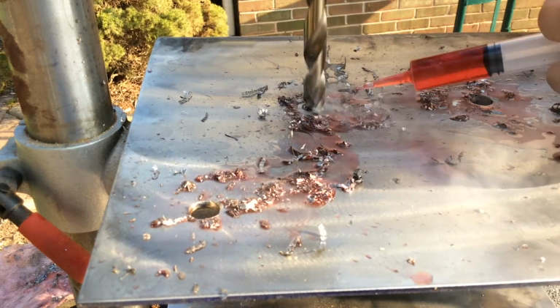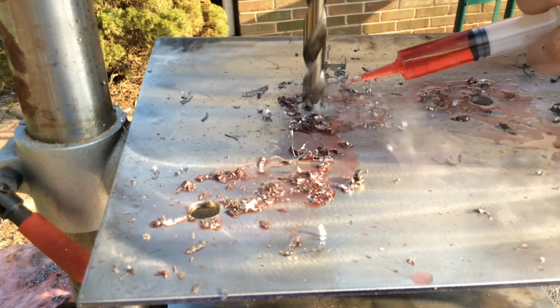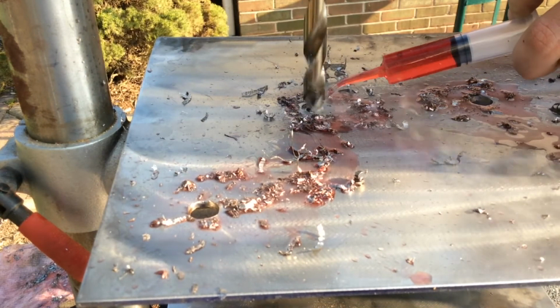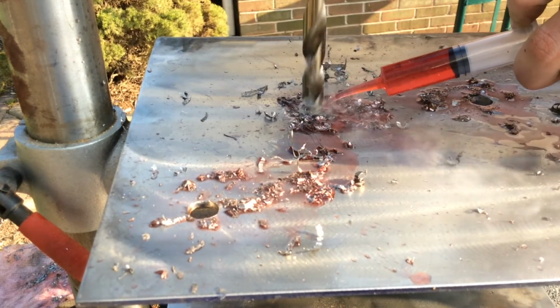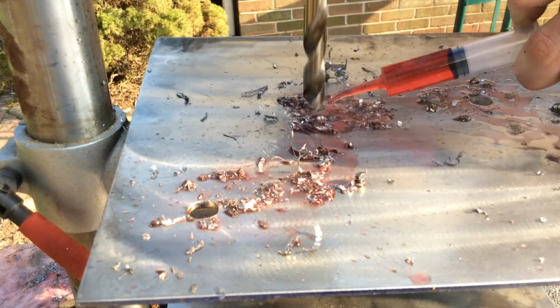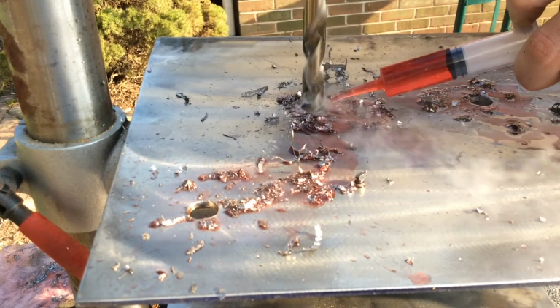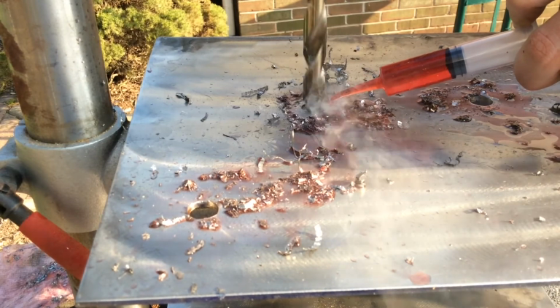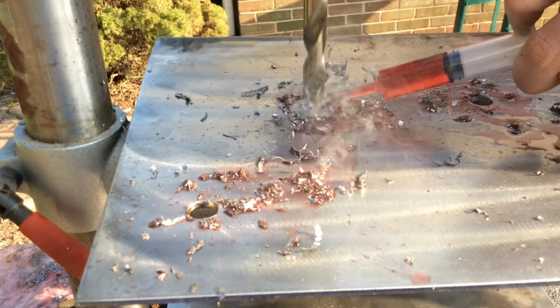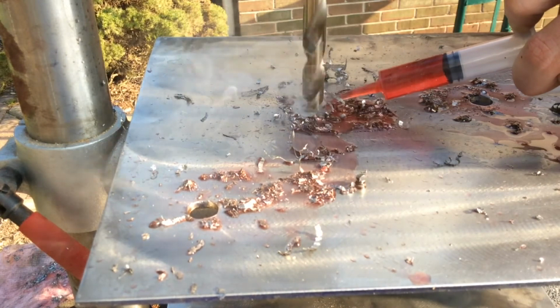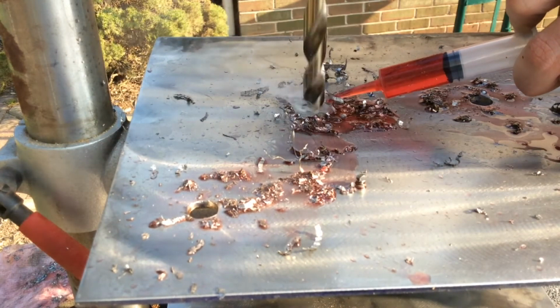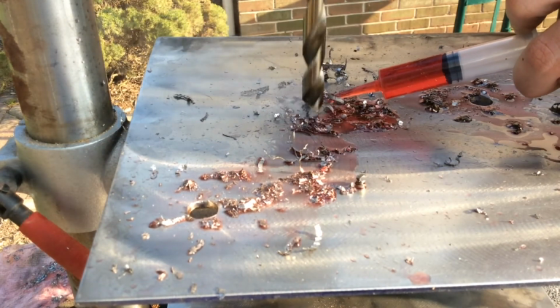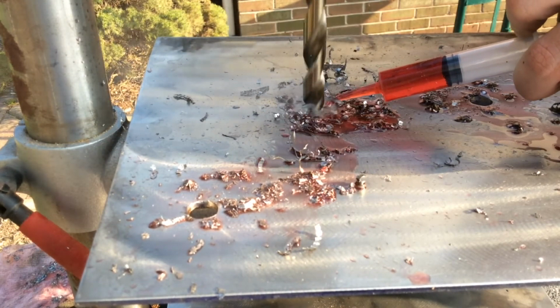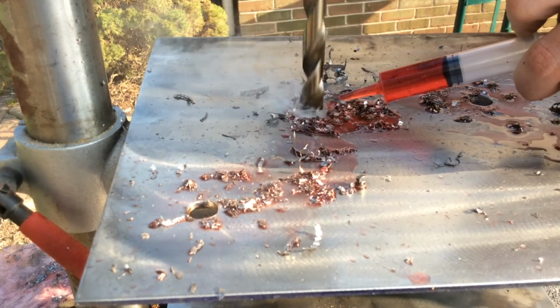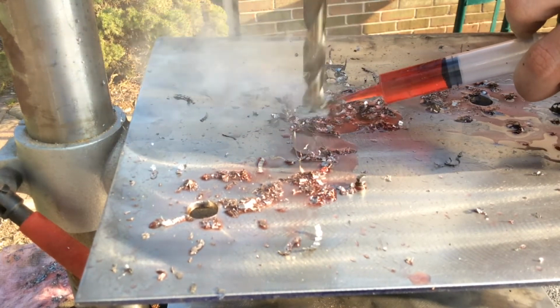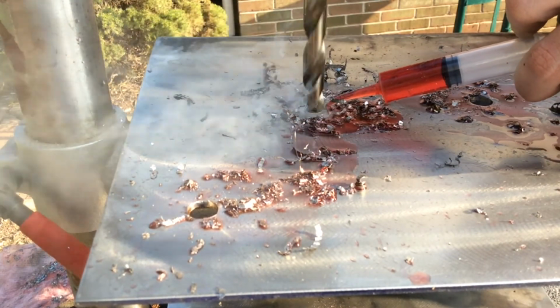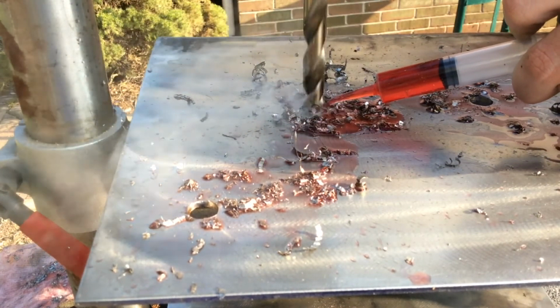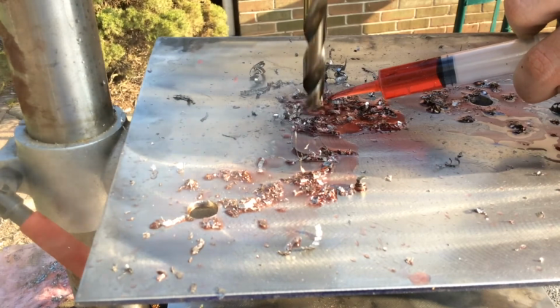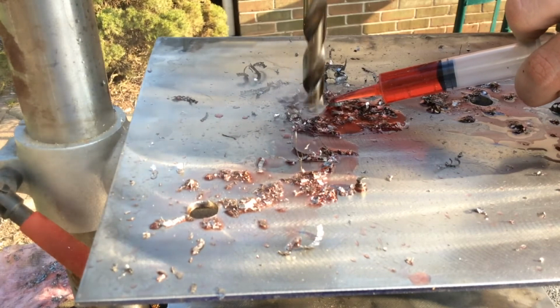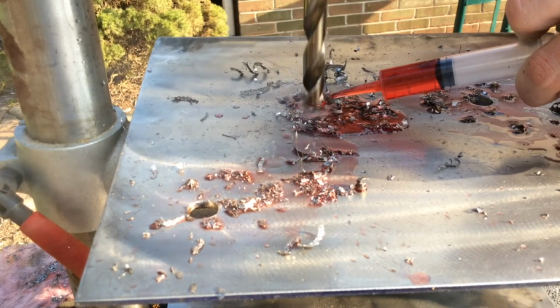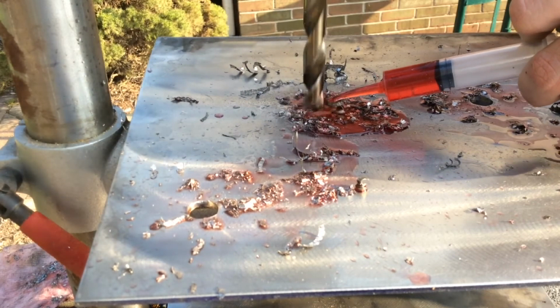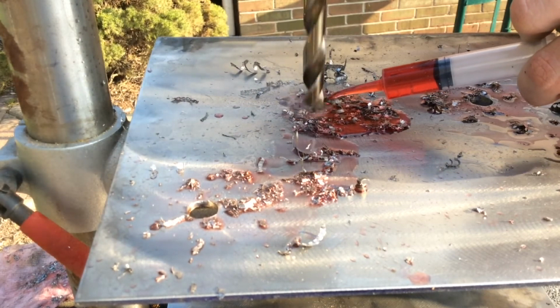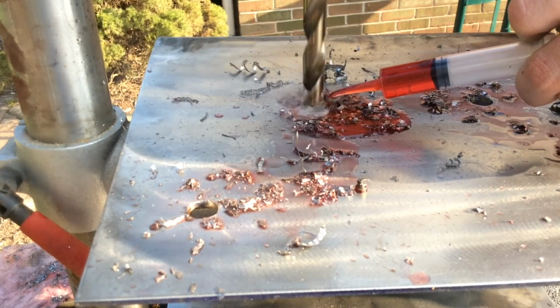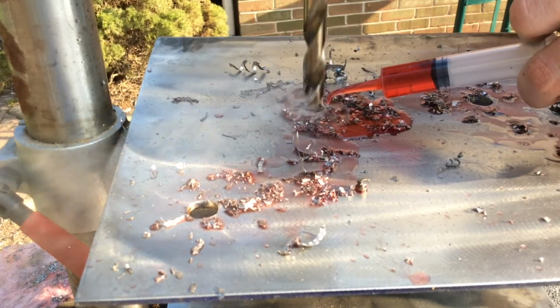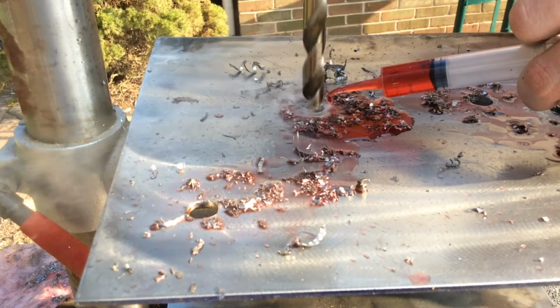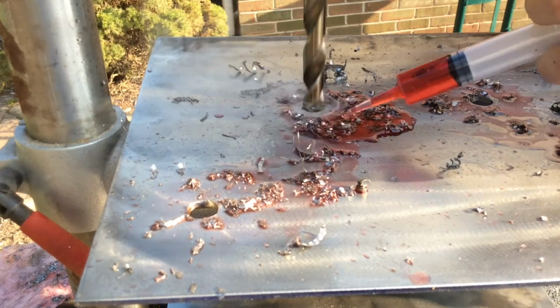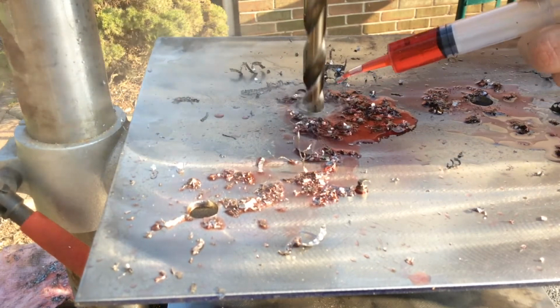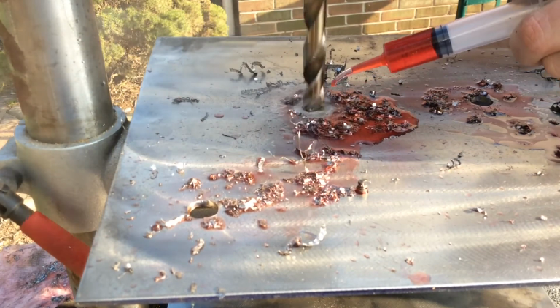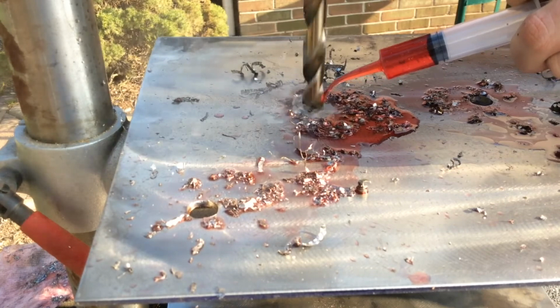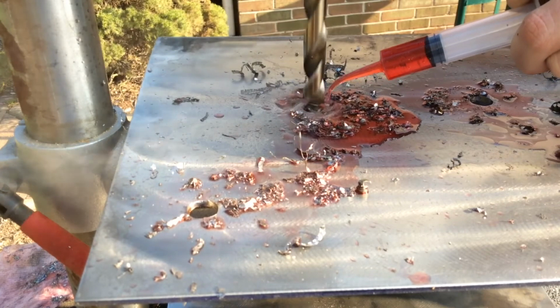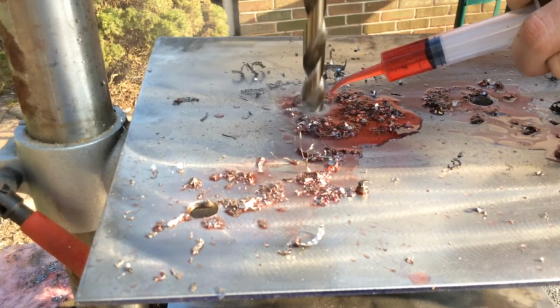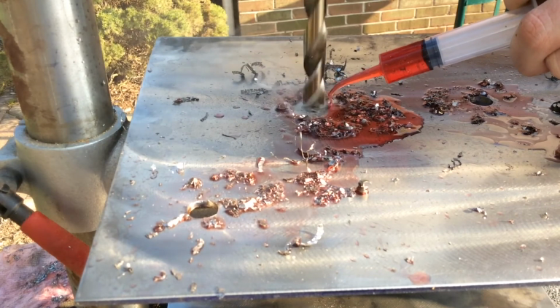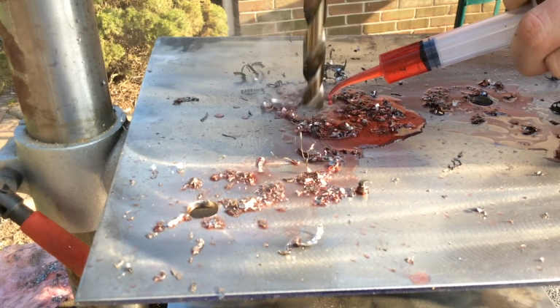Remember: when you see smoke, it means you need to add more oil and lighten up on the pressure. I'm getting a lot of smoke now, so you can see I'm adding more oil just to try and keep it cool. But with all the friction, it's just burning the oil right away and it's all coming out as smoke.